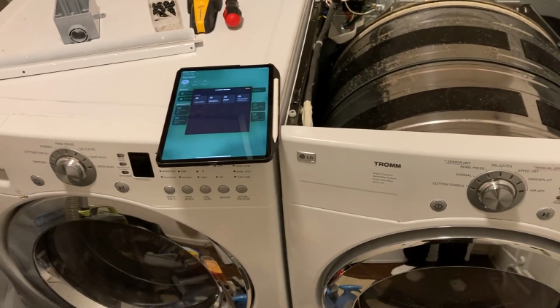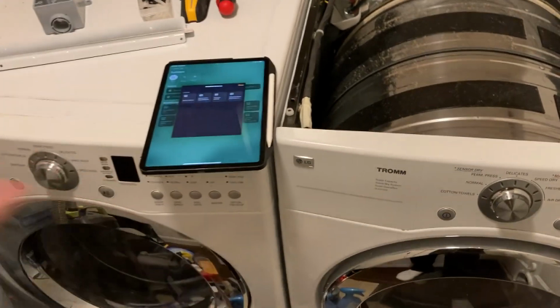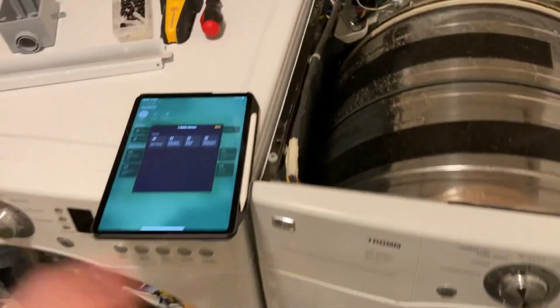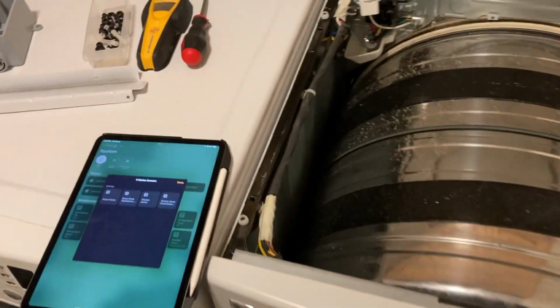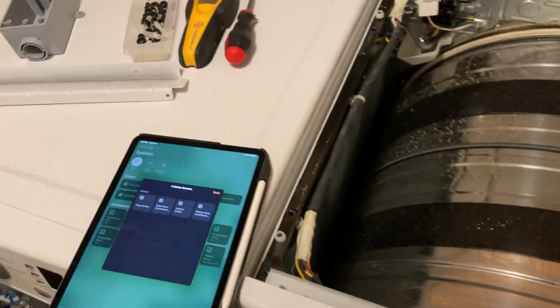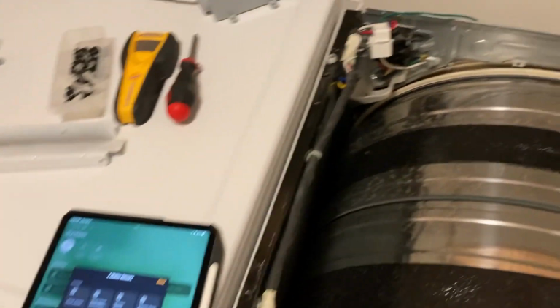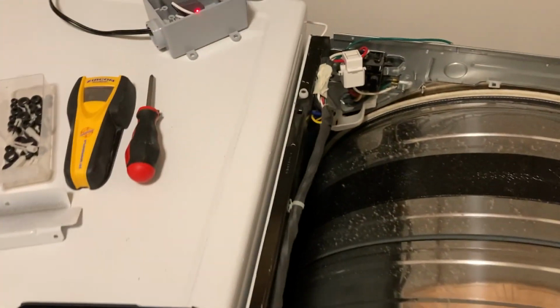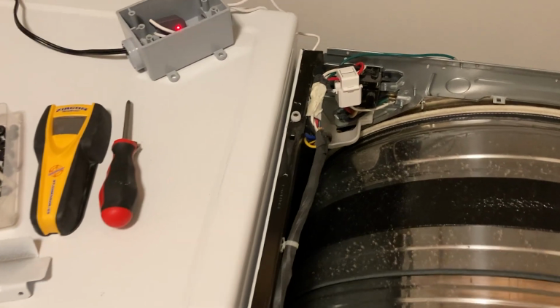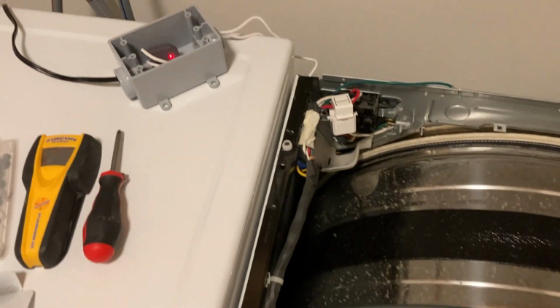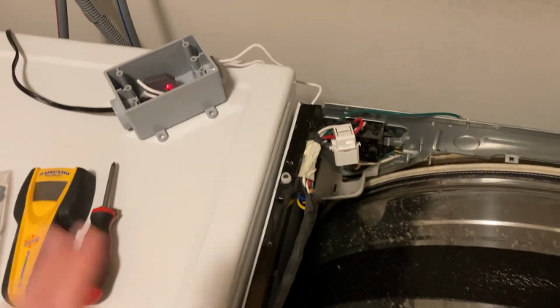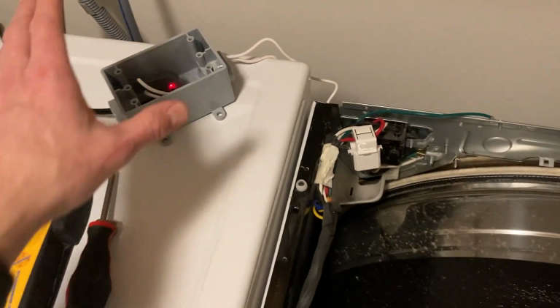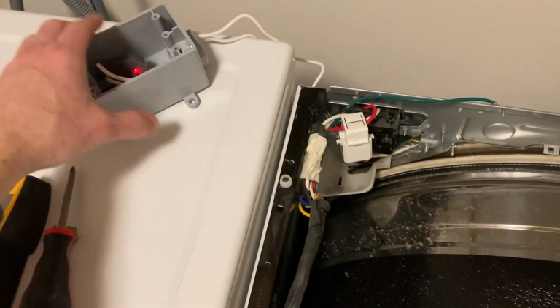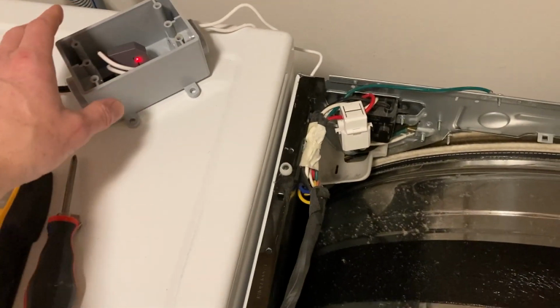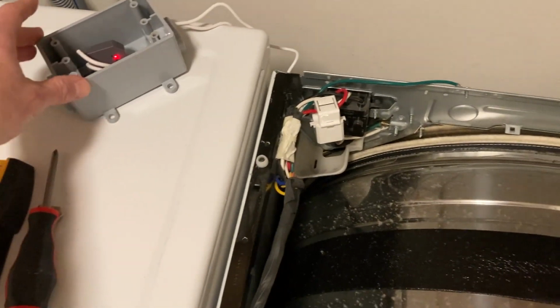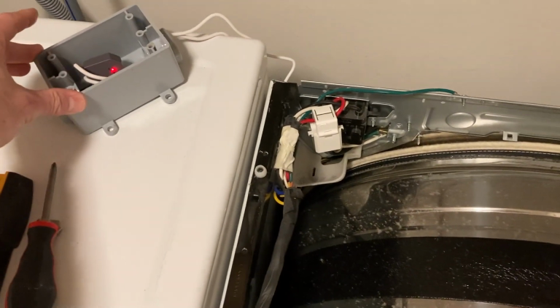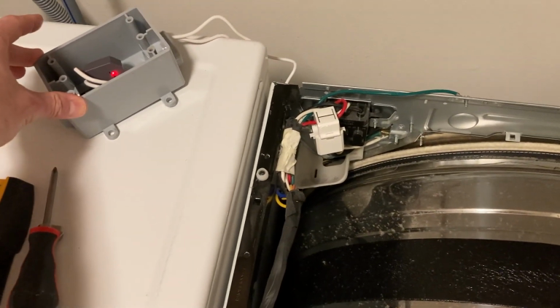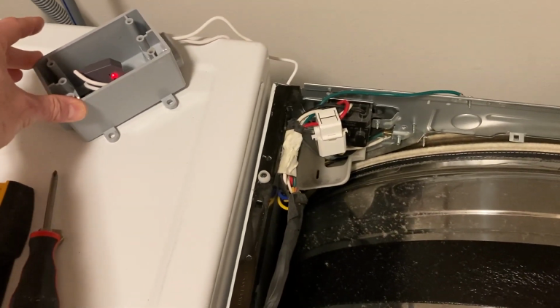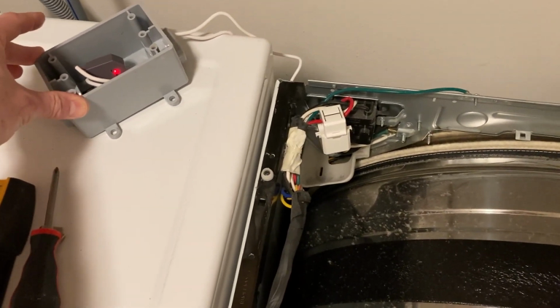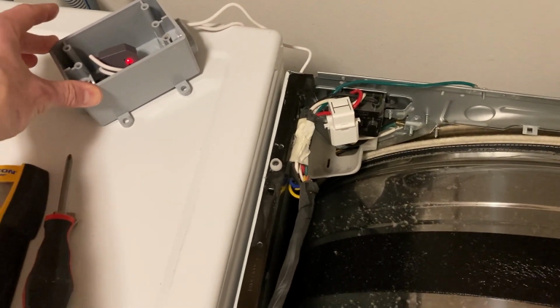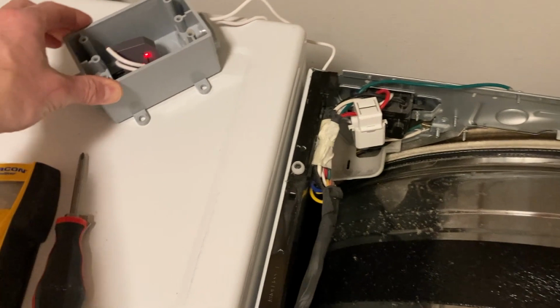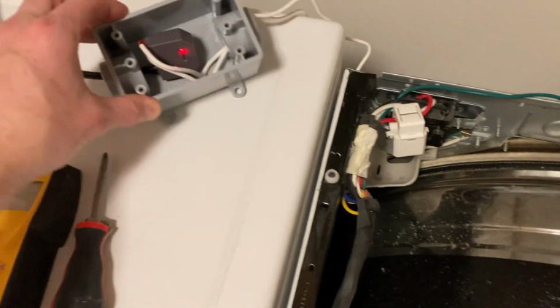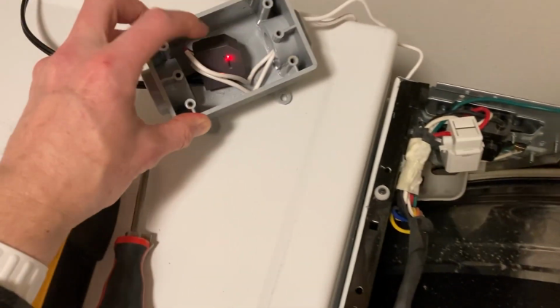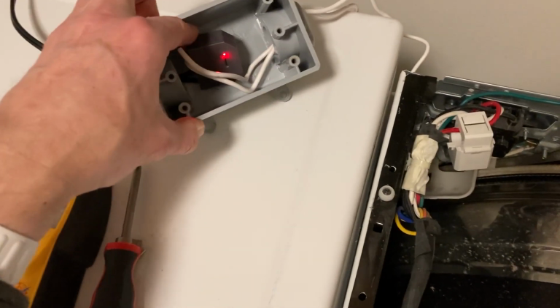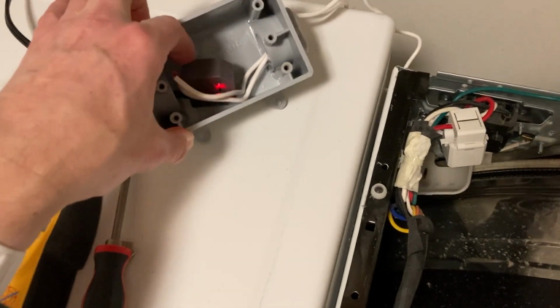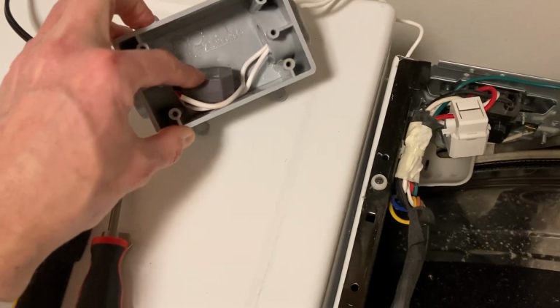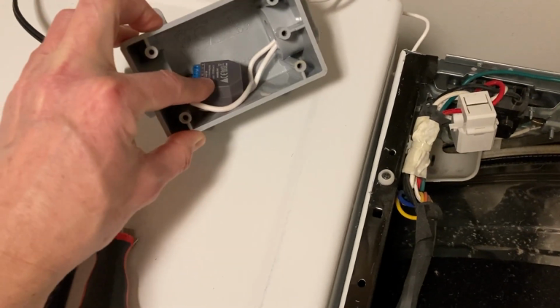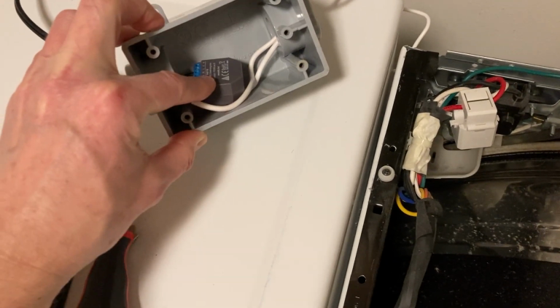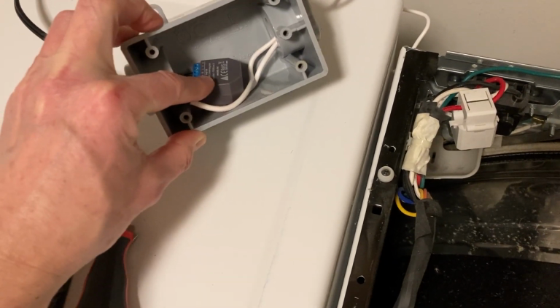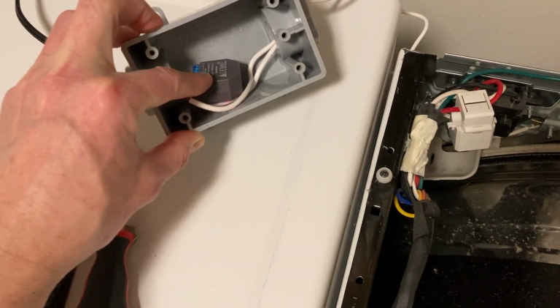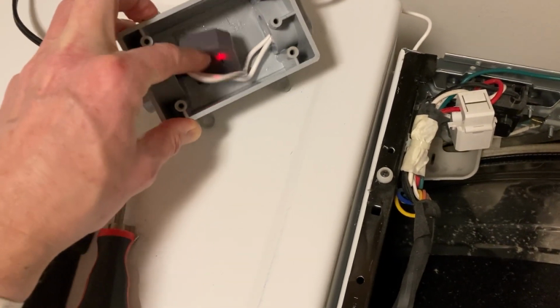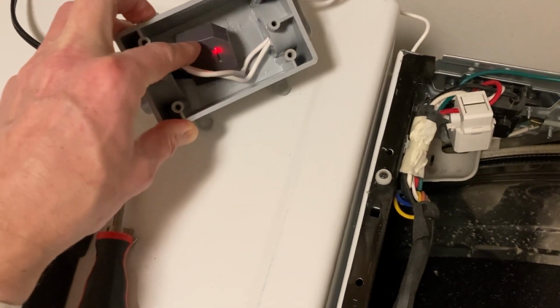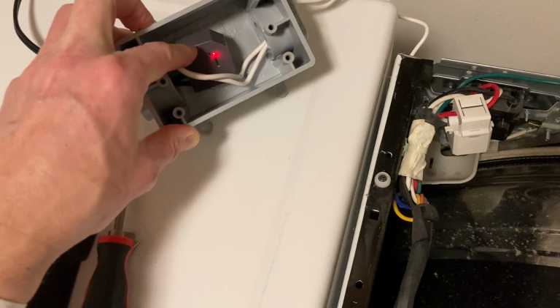They're not smart, they're not Wi-Fi enabled. So I didn't want to blow a ton of money on buying new units. I went out and got this little unit here from a company called Shelly — this is a Shelly EM.